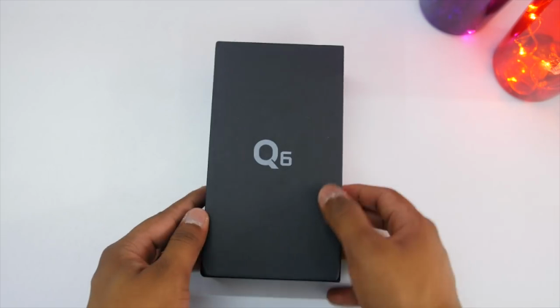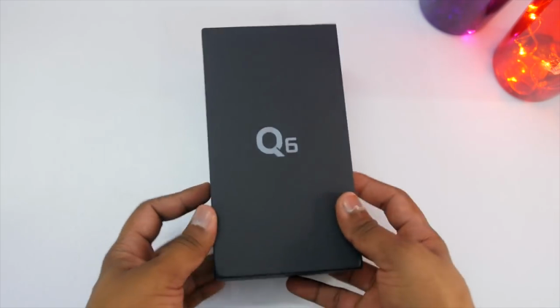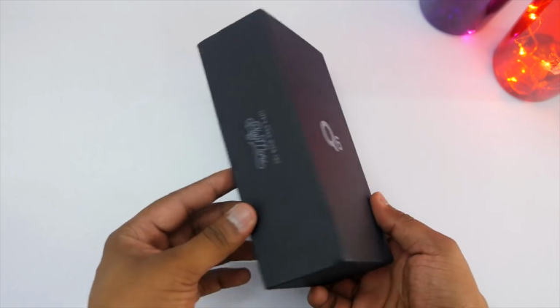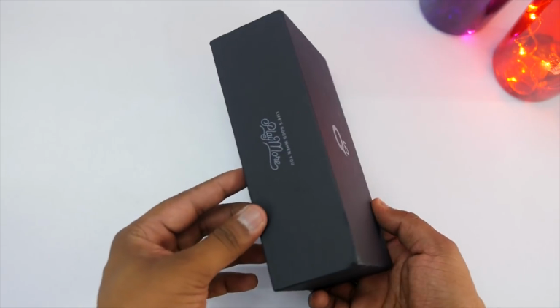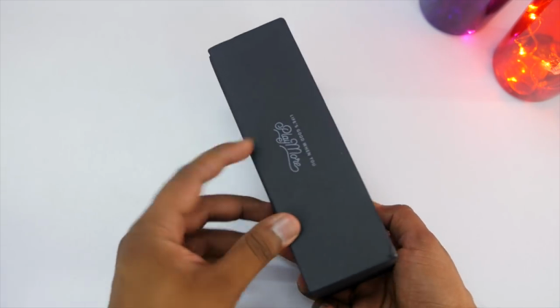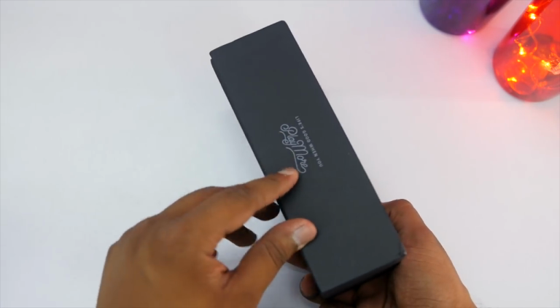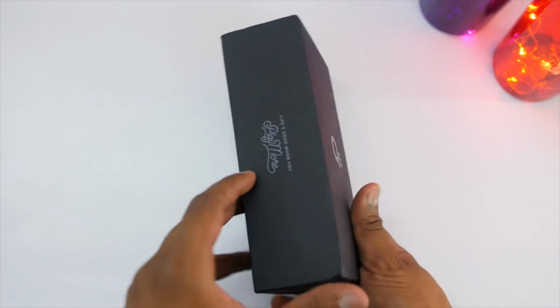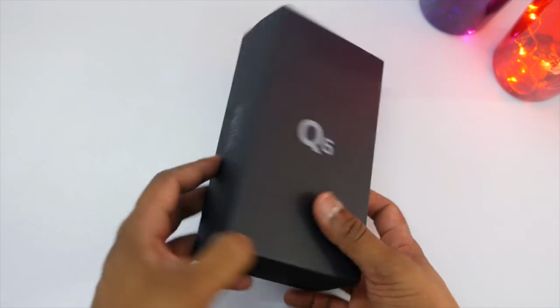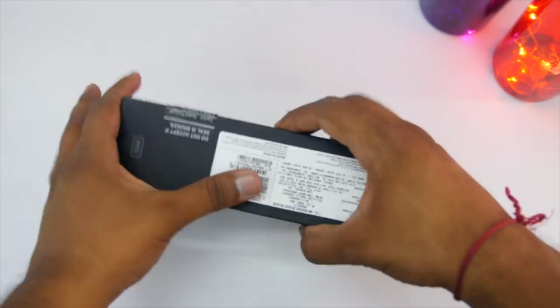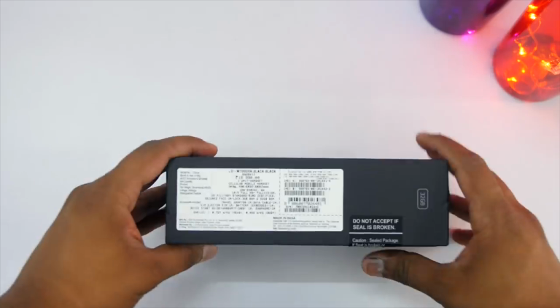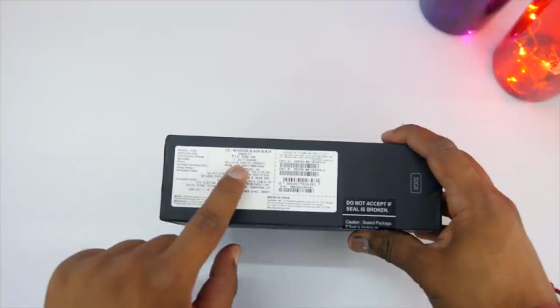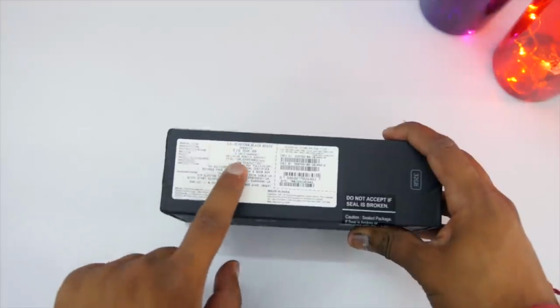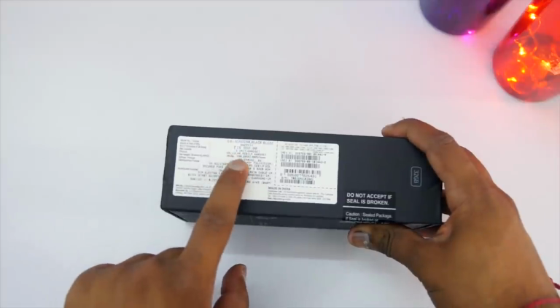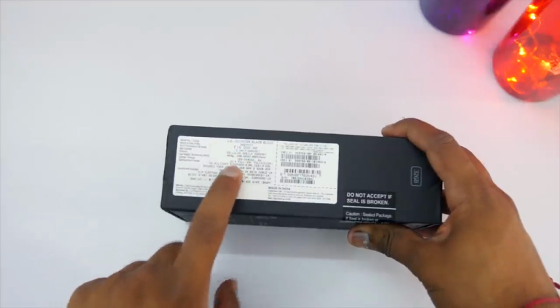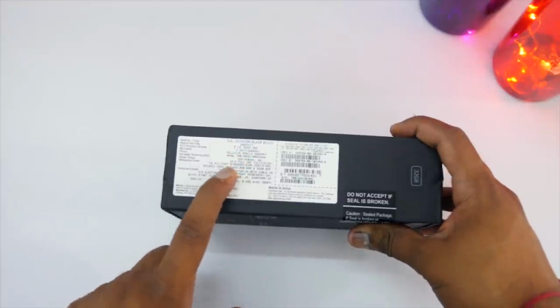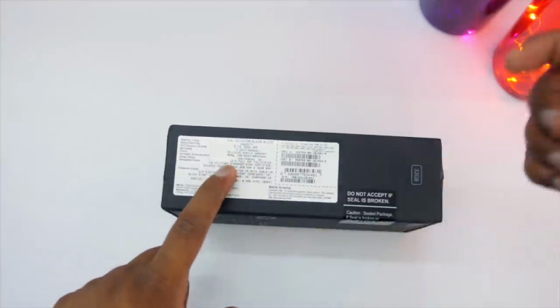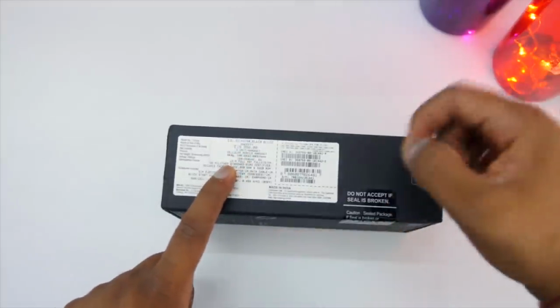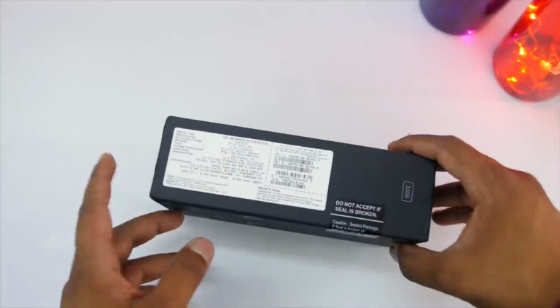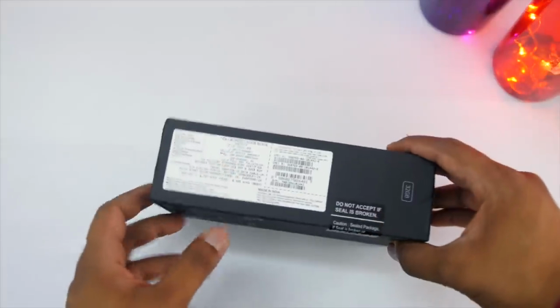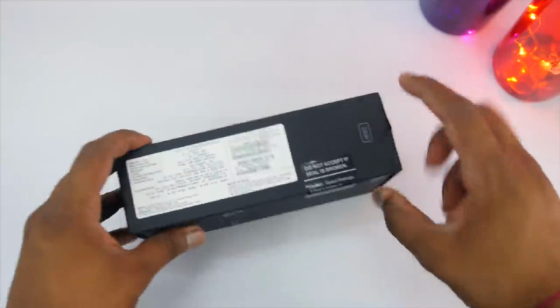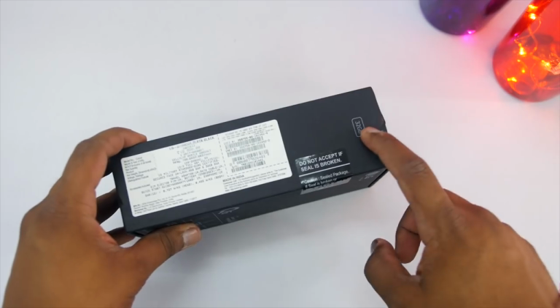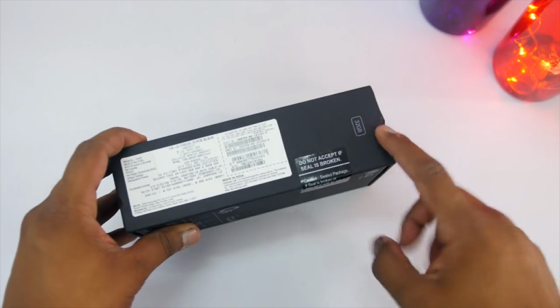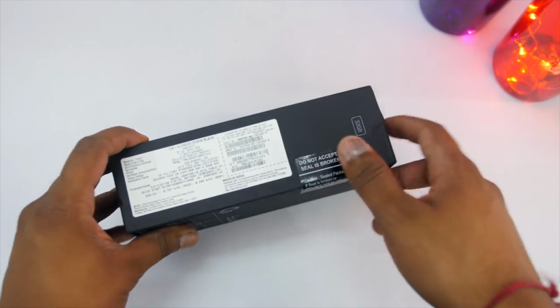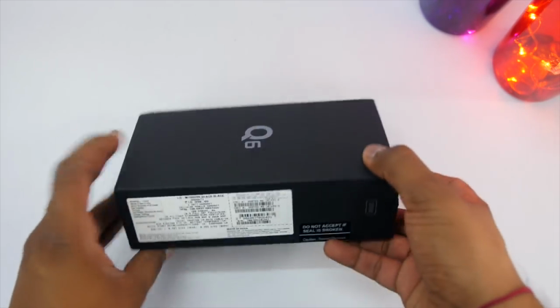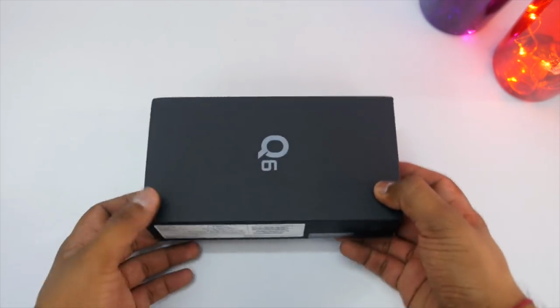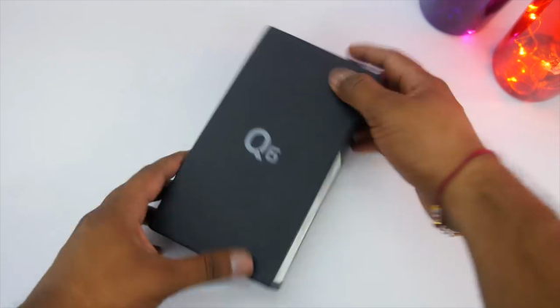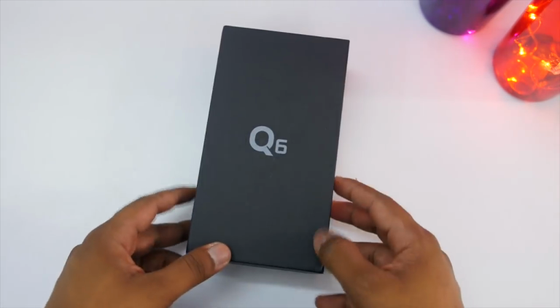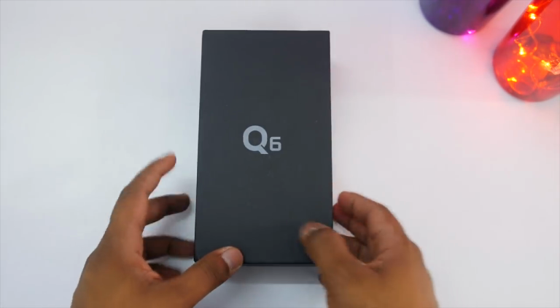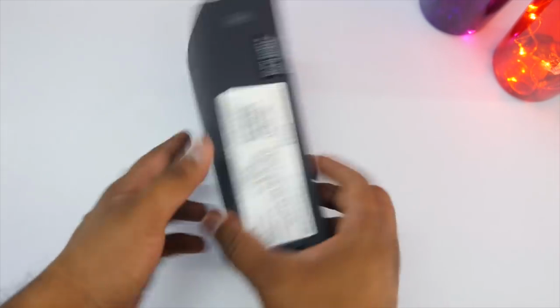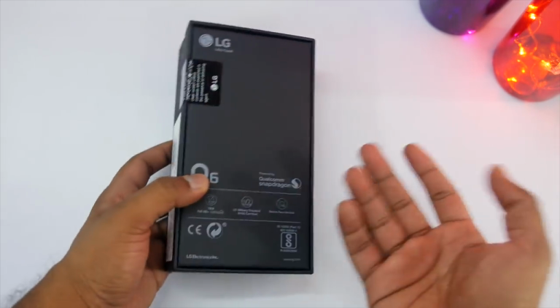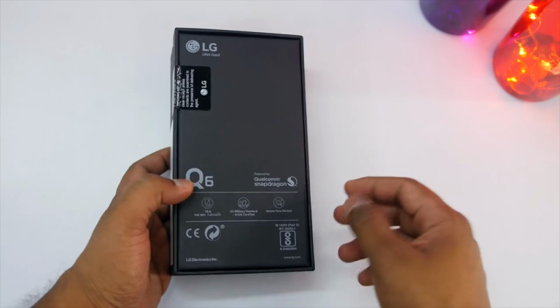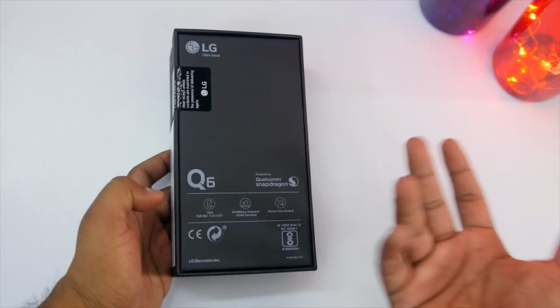The box is mostly made in black with no fancy things. This device comes in three different colors — I have the black one. The price quoted on the box is ₹16,990 but it's available on Amazon for ₹14,999, and as always, the link will be in the description box.